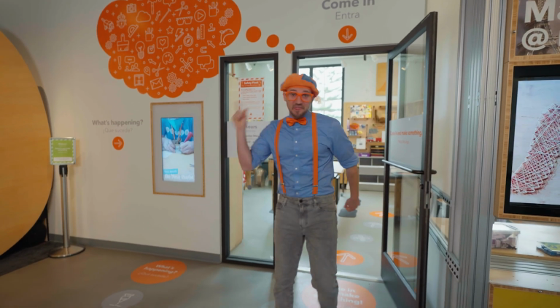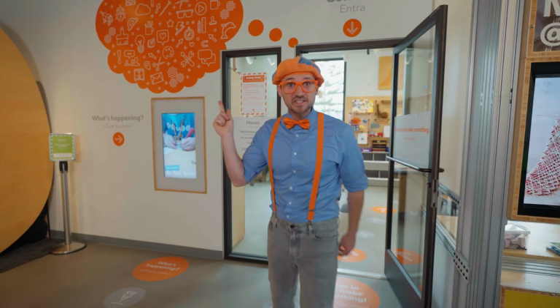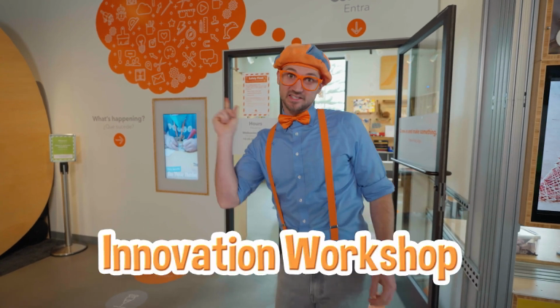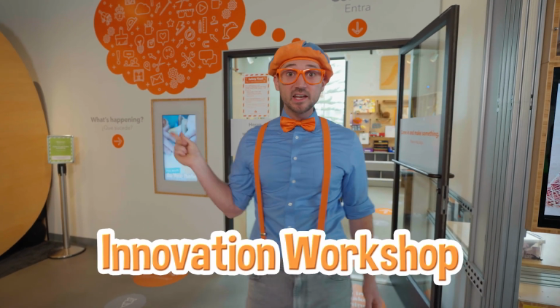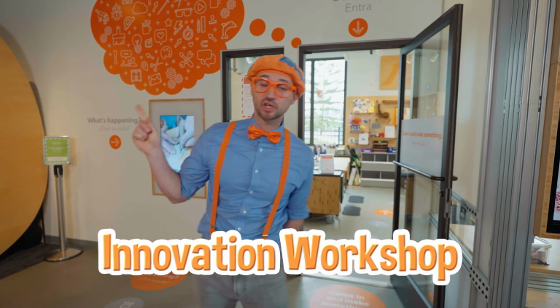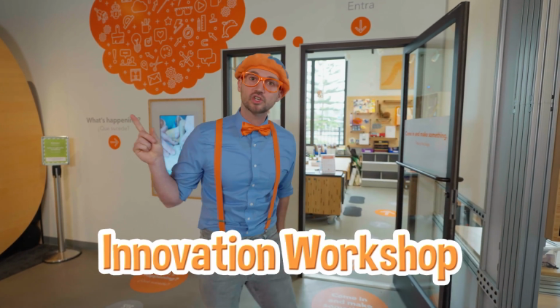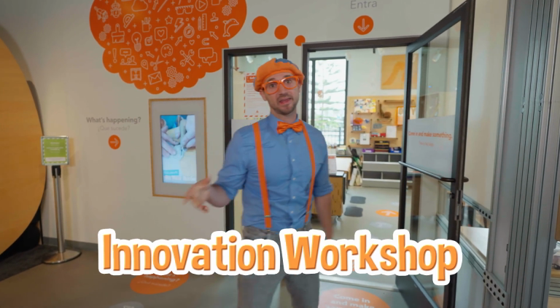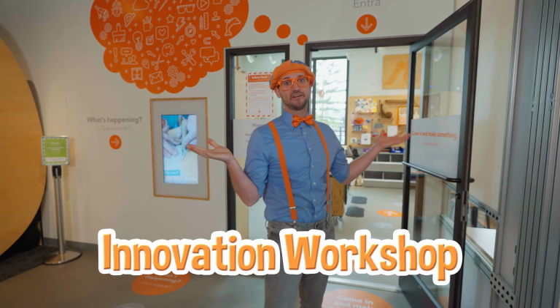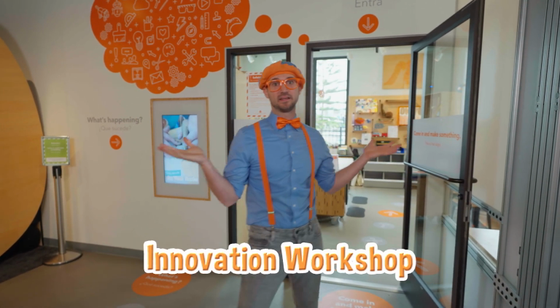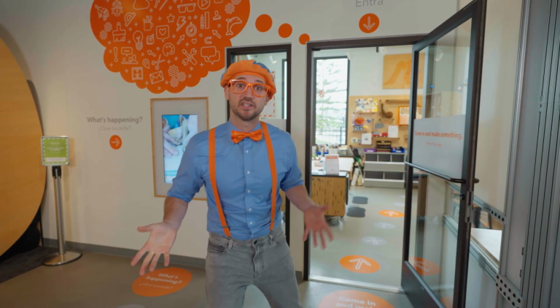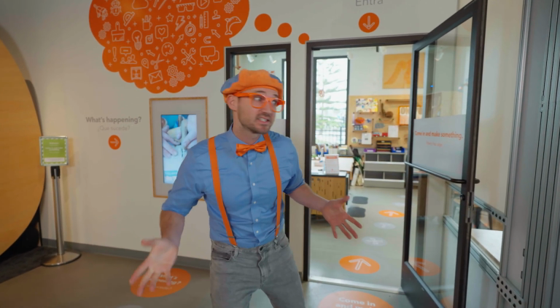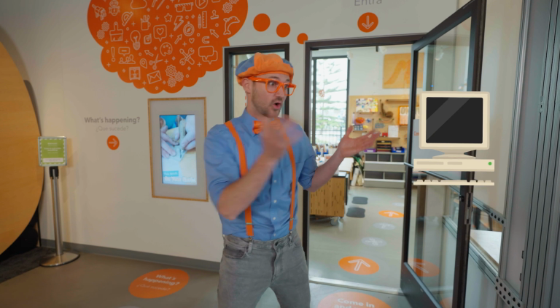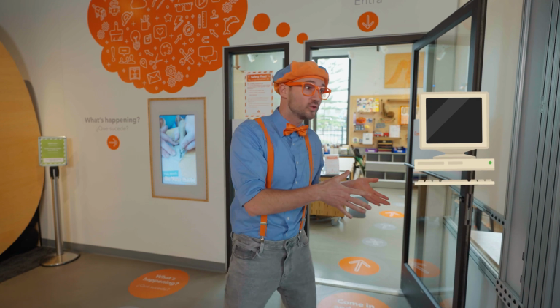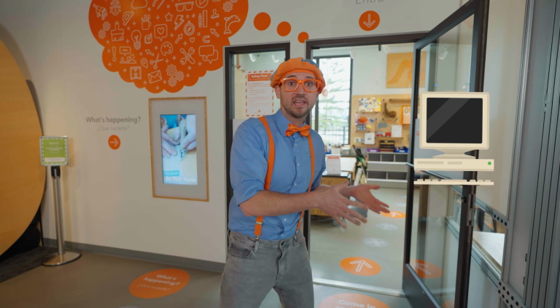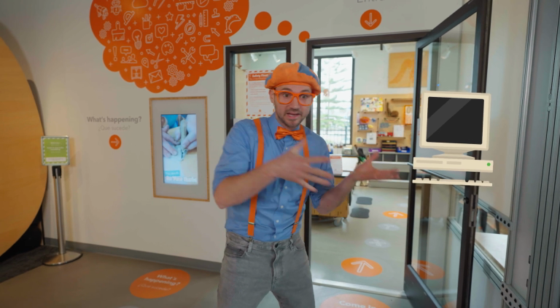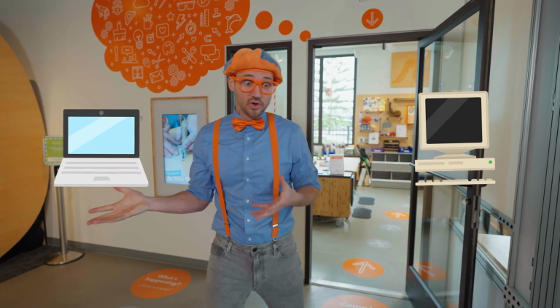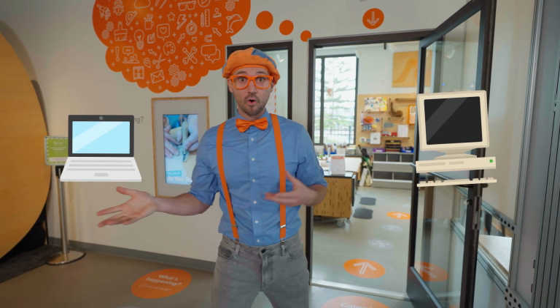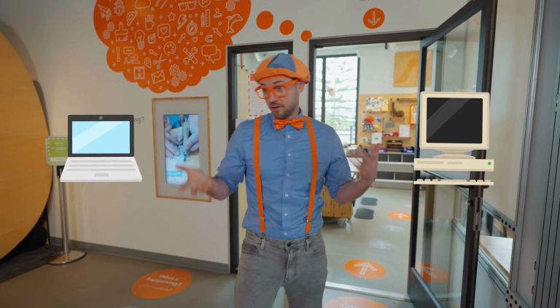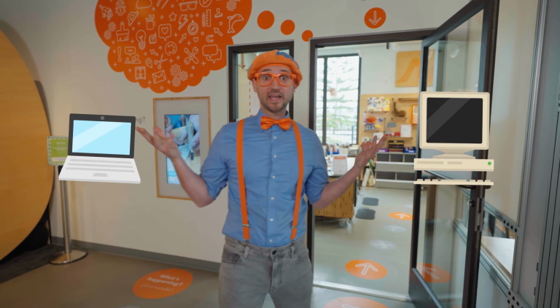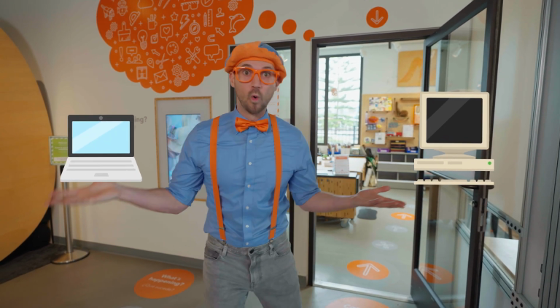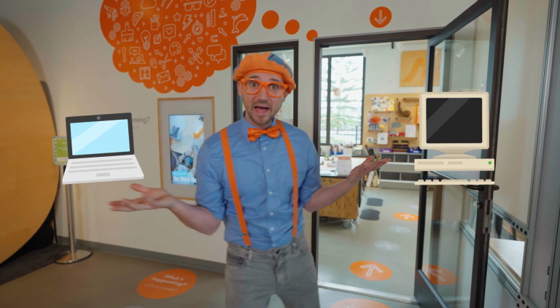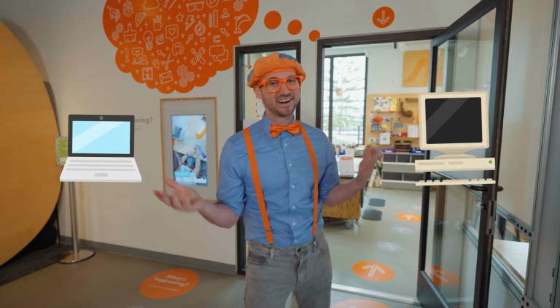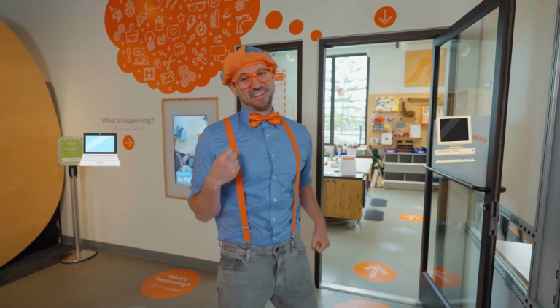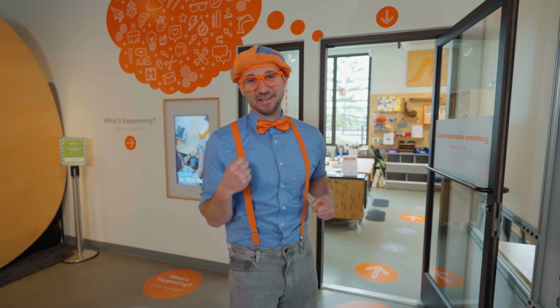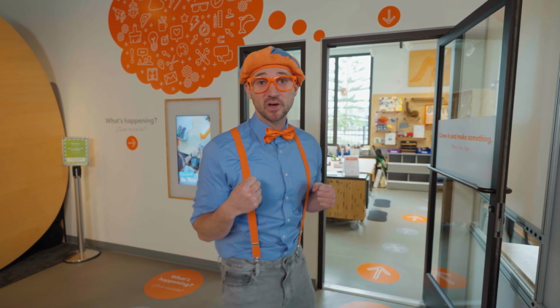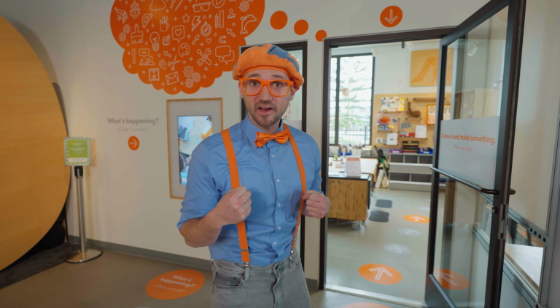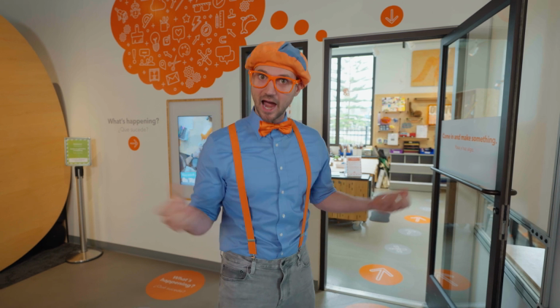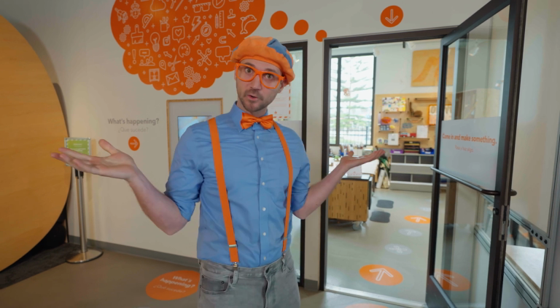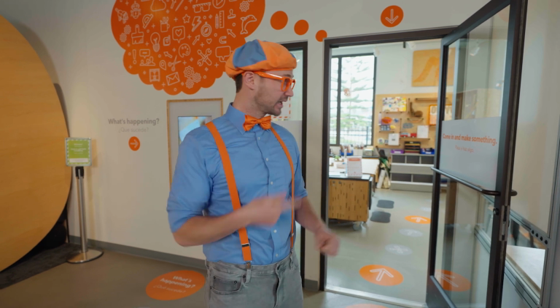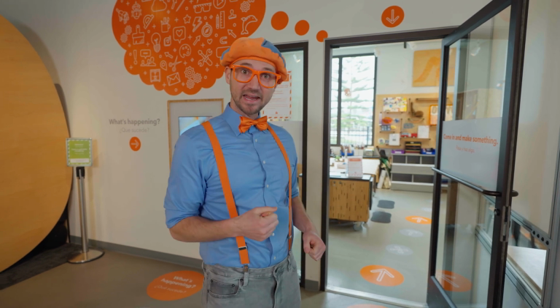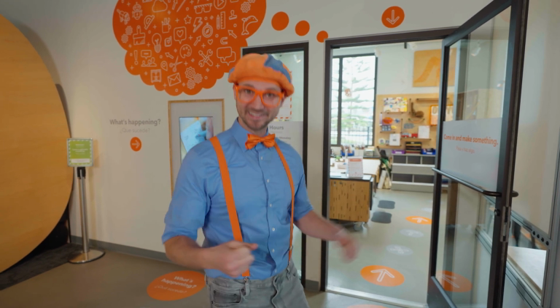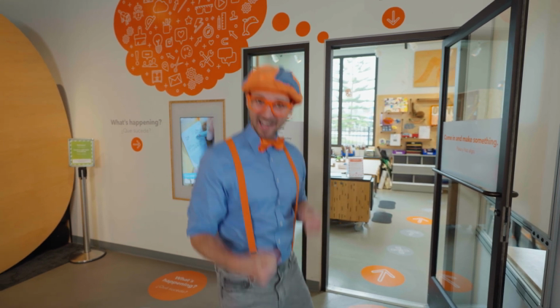This is the innovation workshop. Innovation means when you take something old and you make it new, or you make it way better. This is going to be so much fun — I wonder what we're going to make. Let's go!